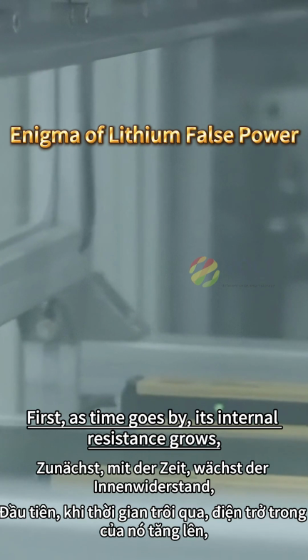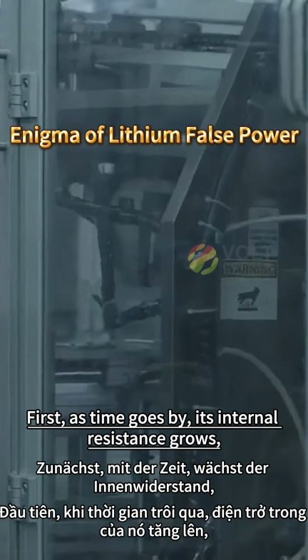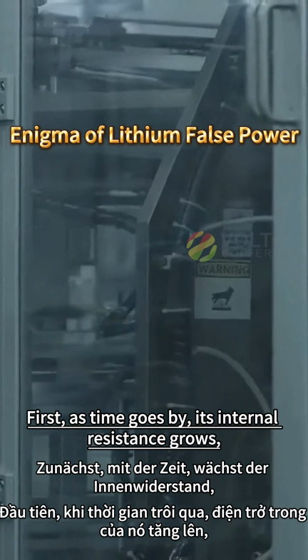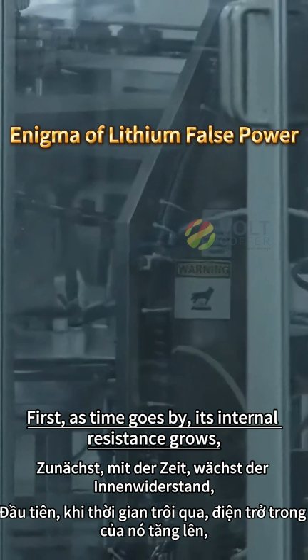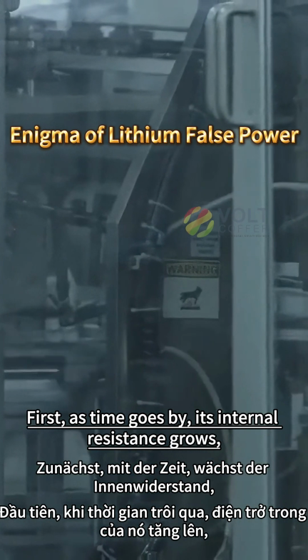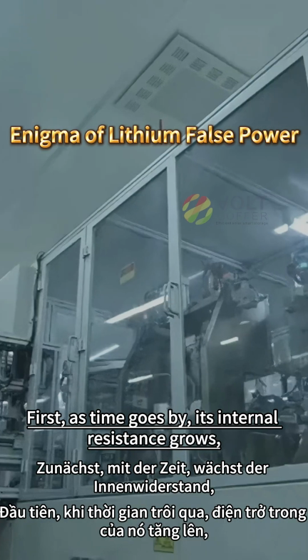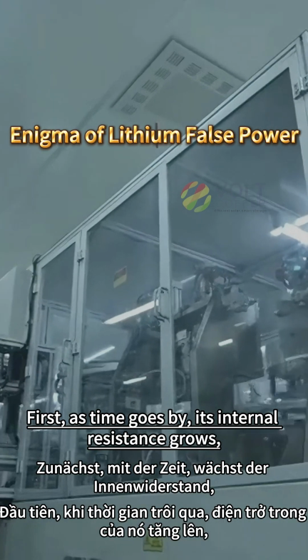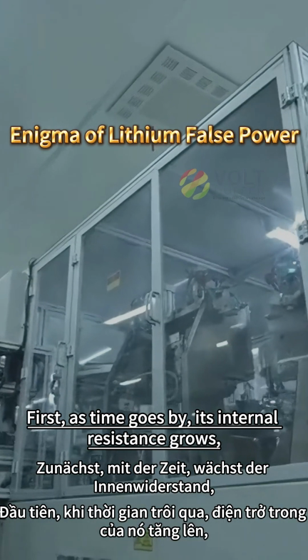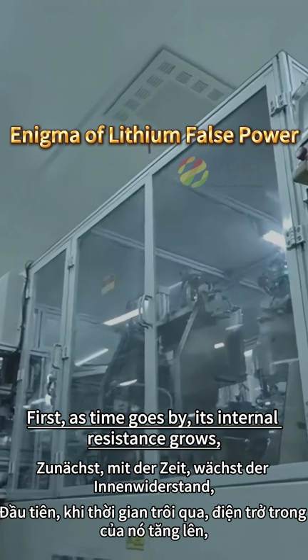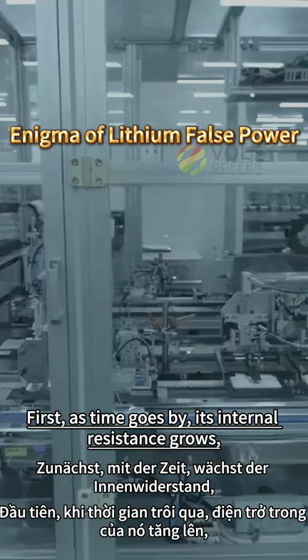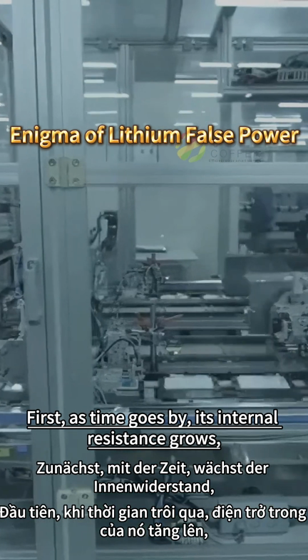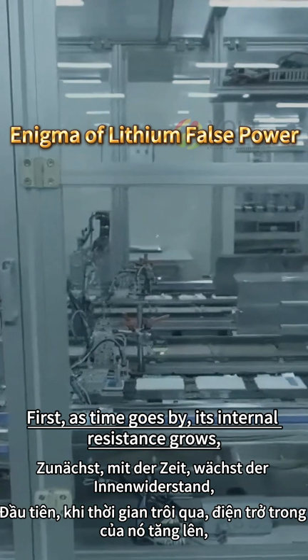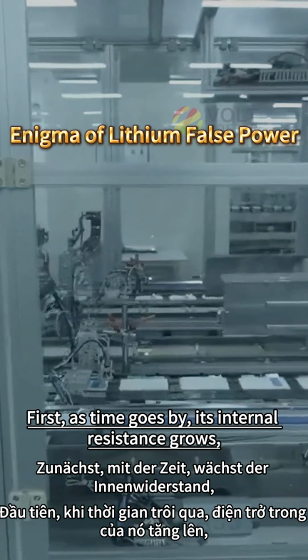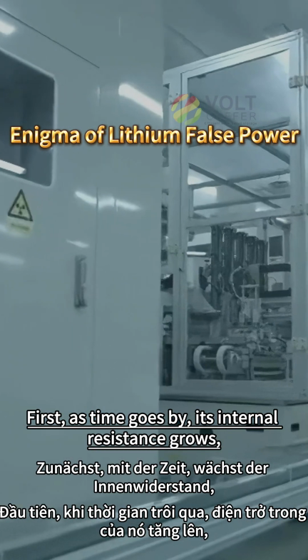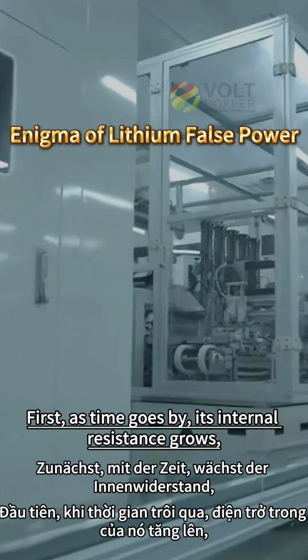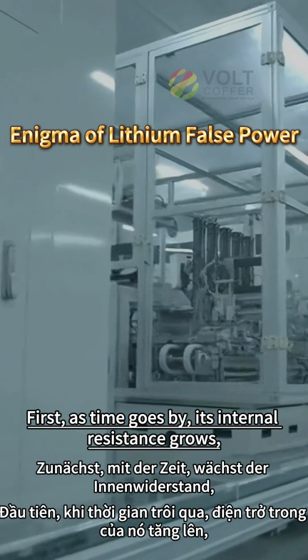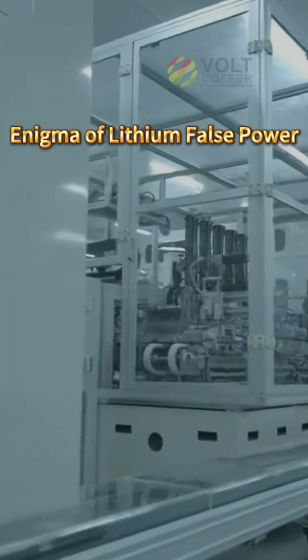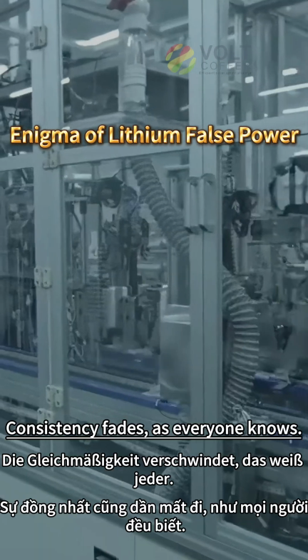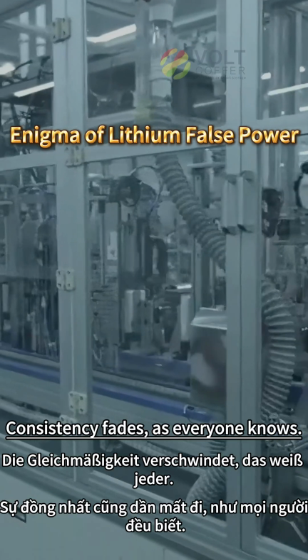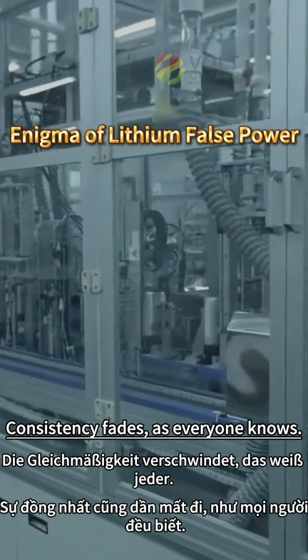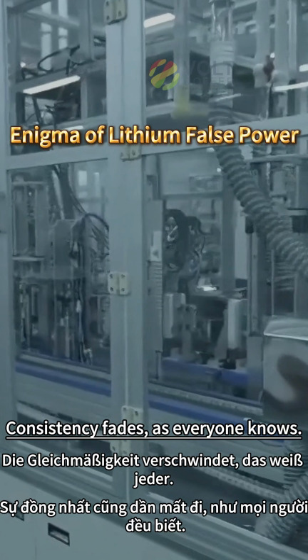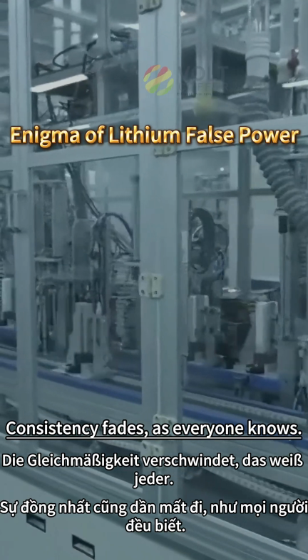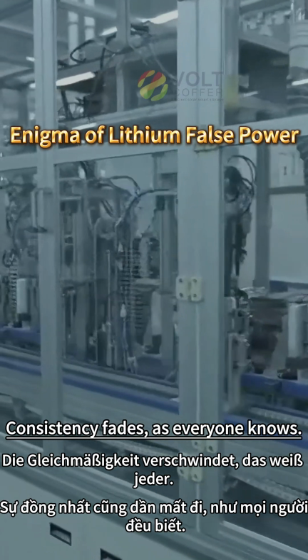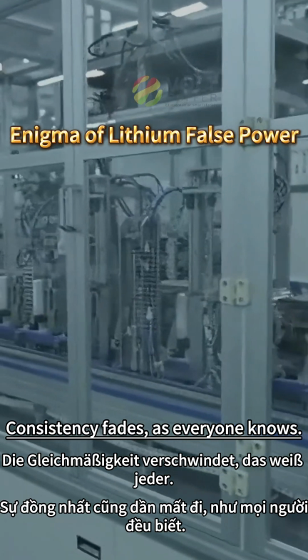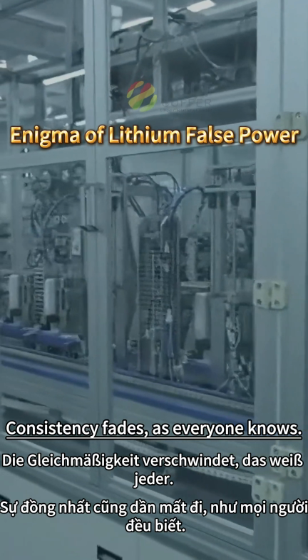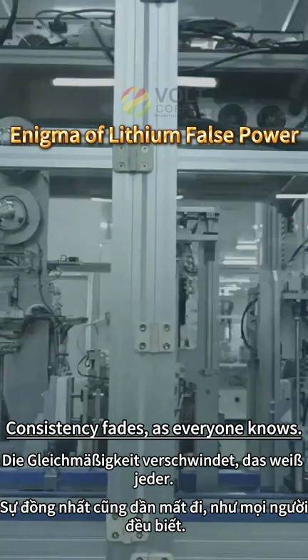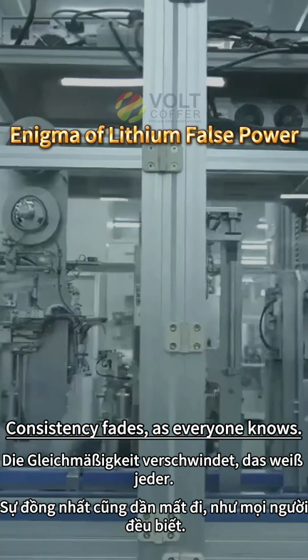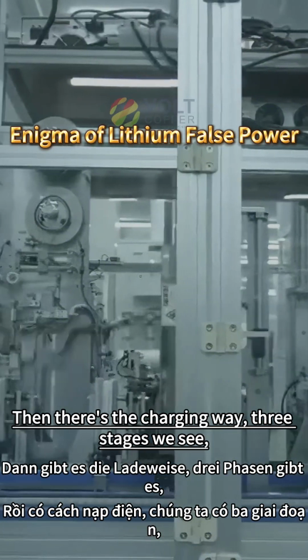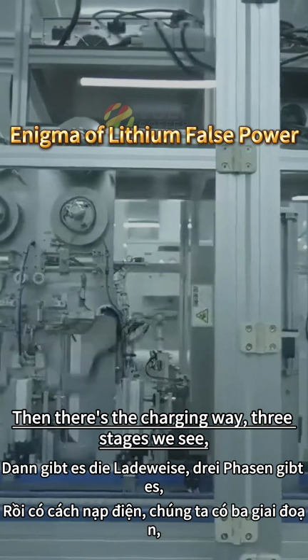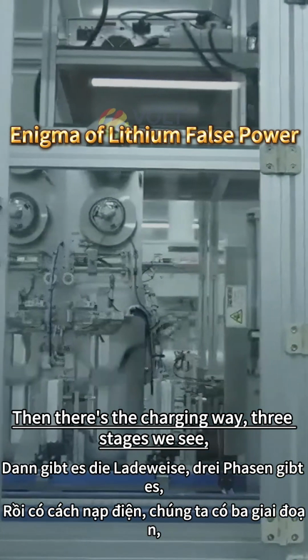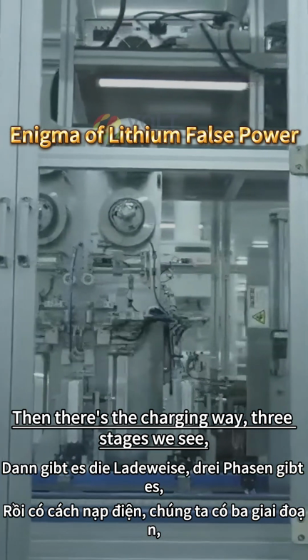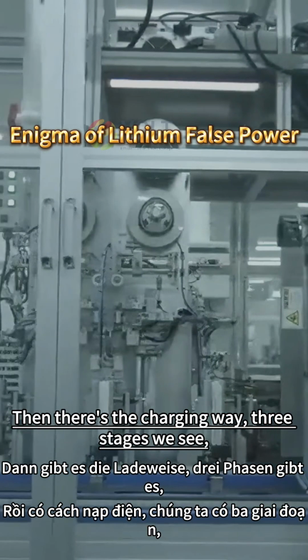First, as time goes by, its internal resistance grows. Consistency fades, as everyone knows.